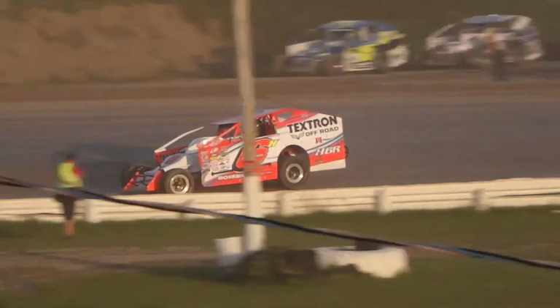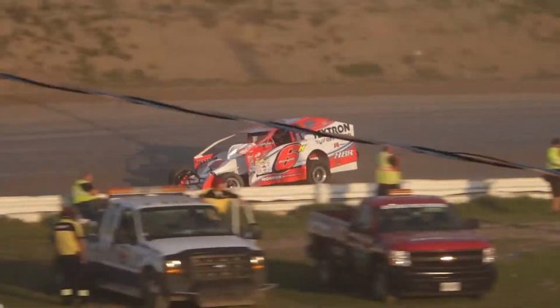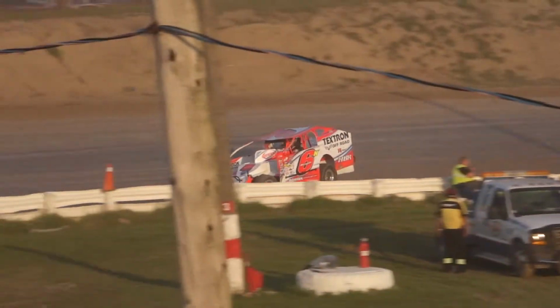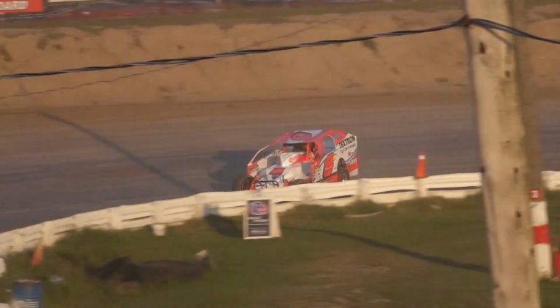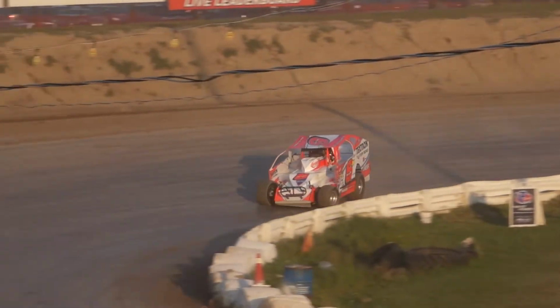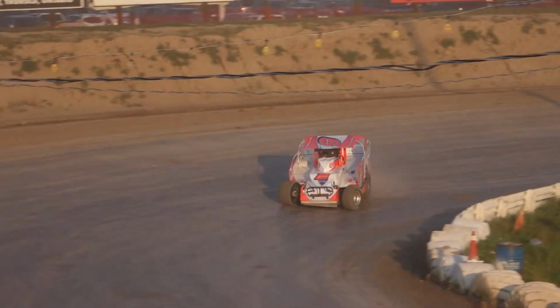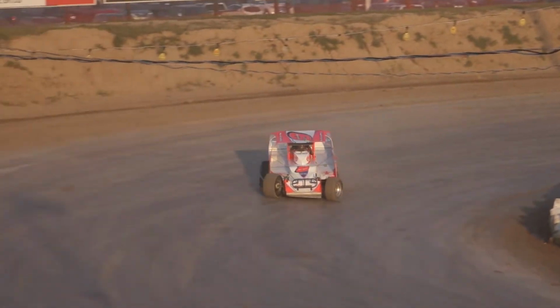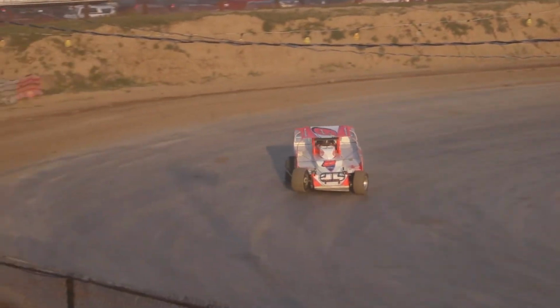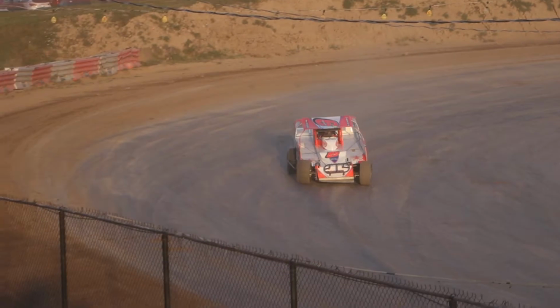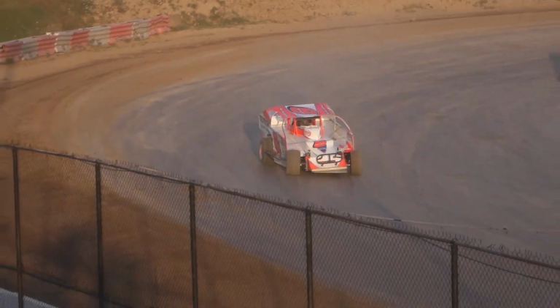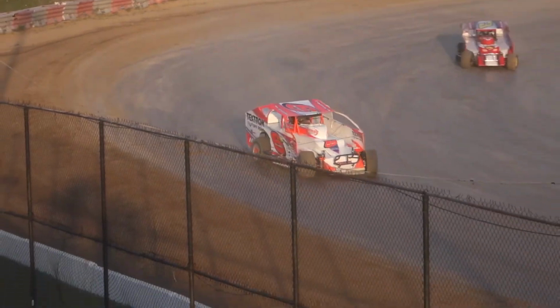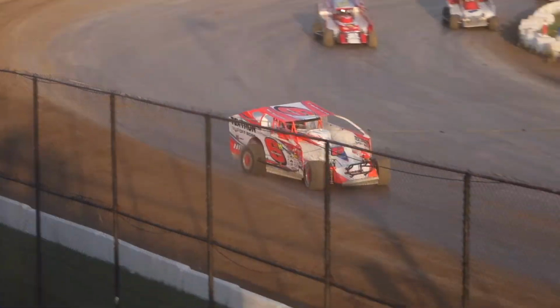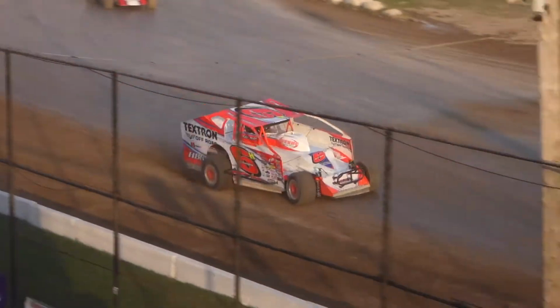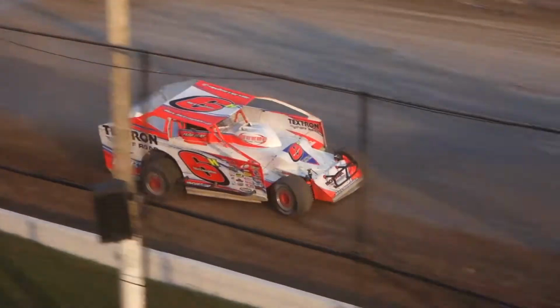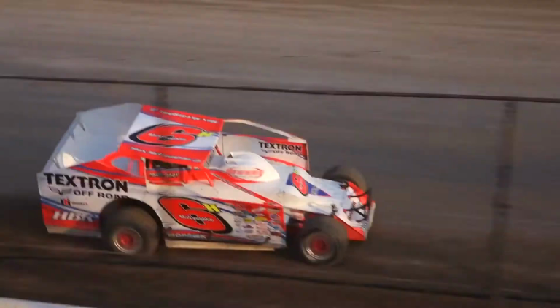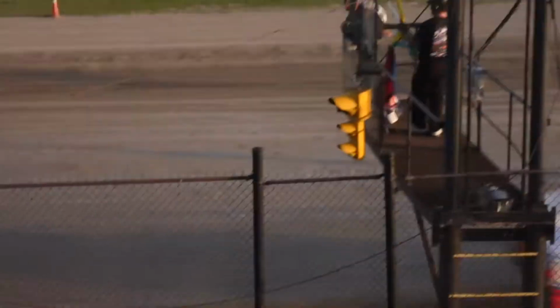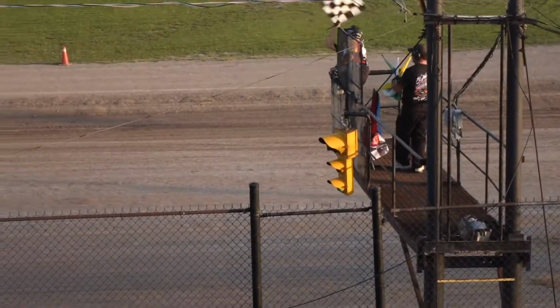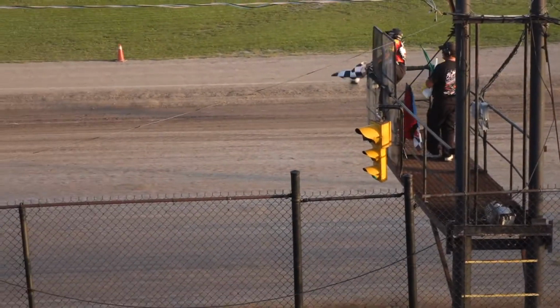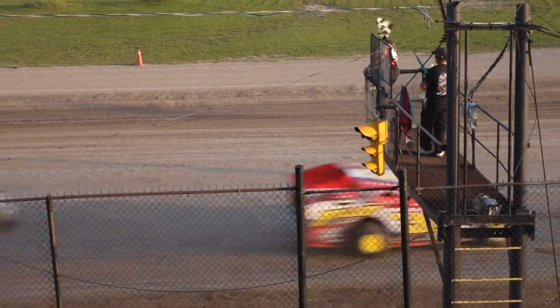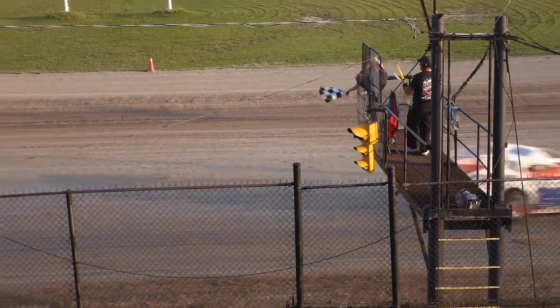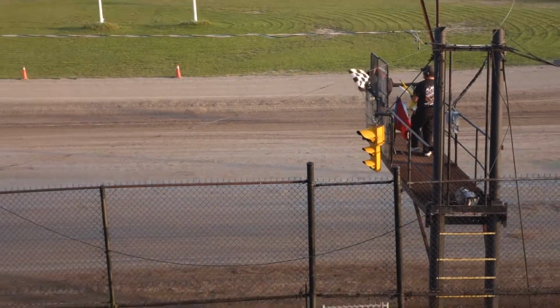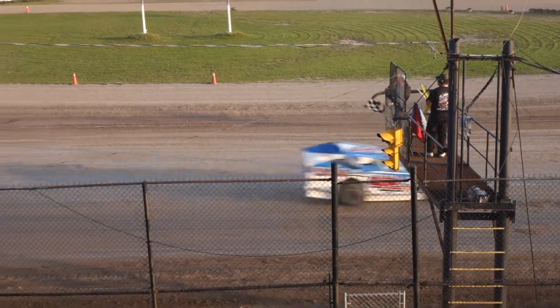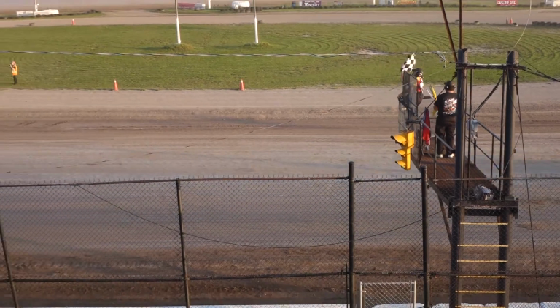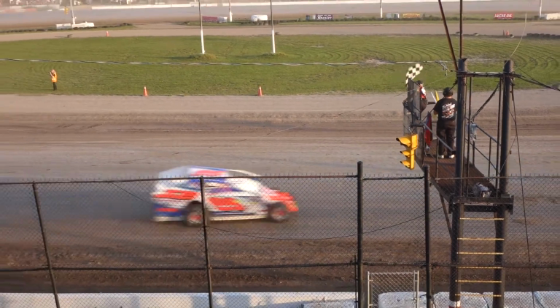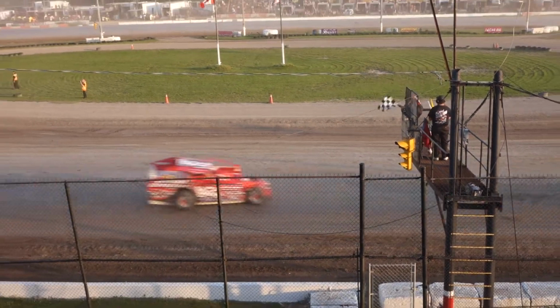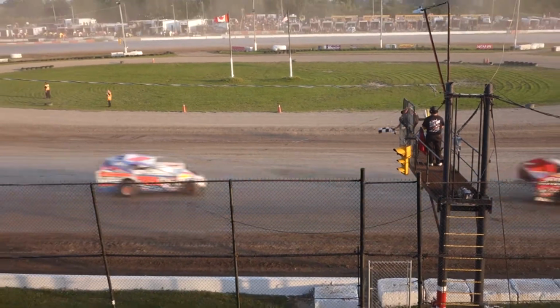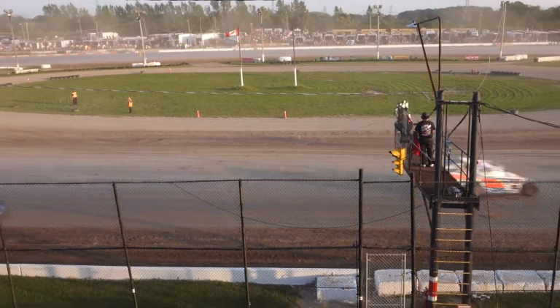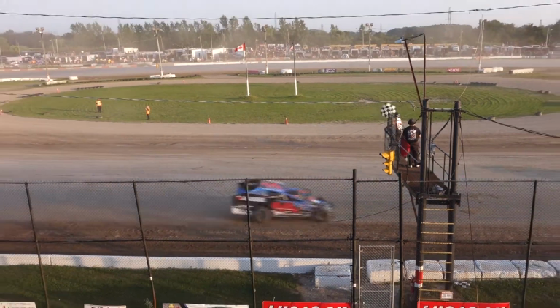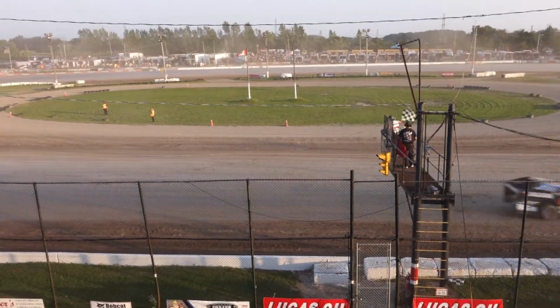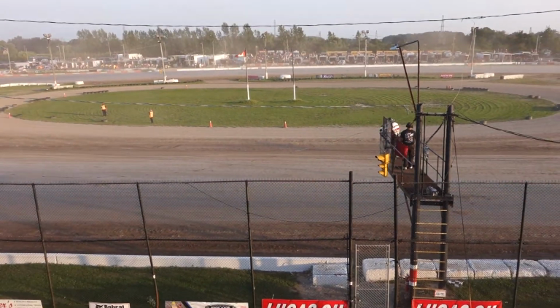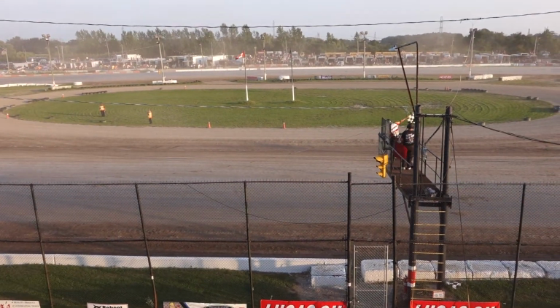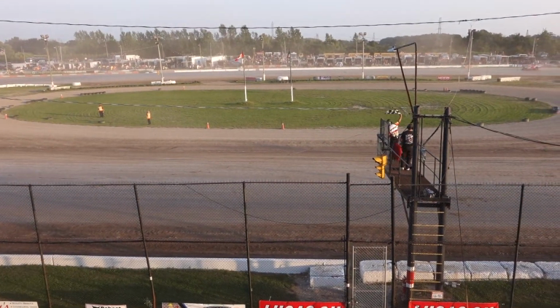McLaughlin comes off turn four for the final time. Max McLaughlin from Mooresville, North Carolina will grab the qualifying heat race ahead of Chad Brackman and Eric Rudolph, who make it into the redraw. Pete Bicknell and Jimmy Phelps will also qualify into this one.